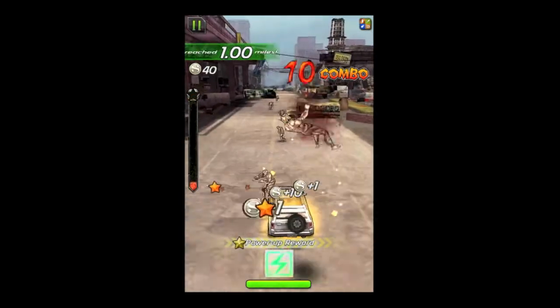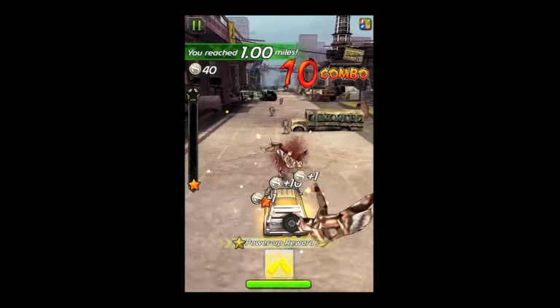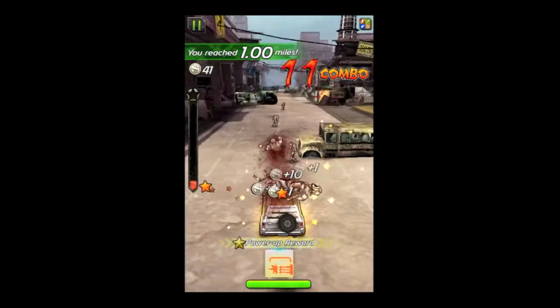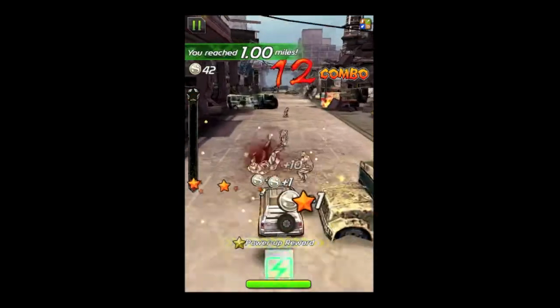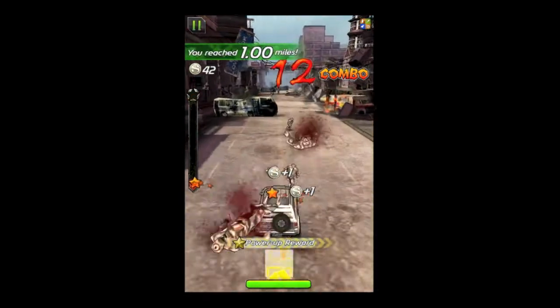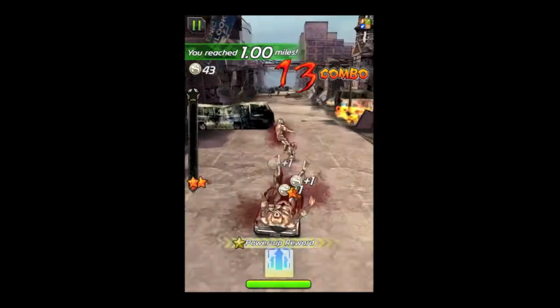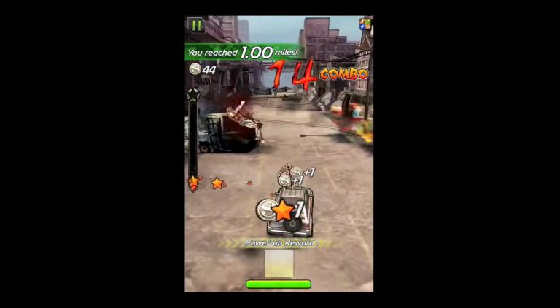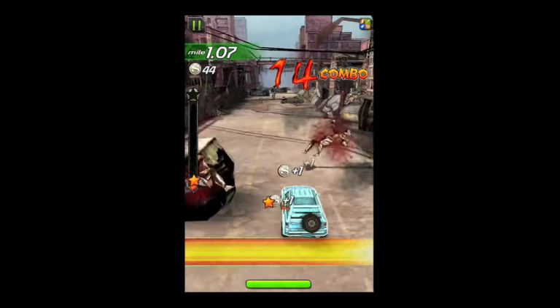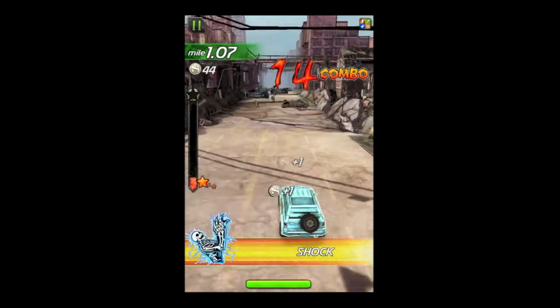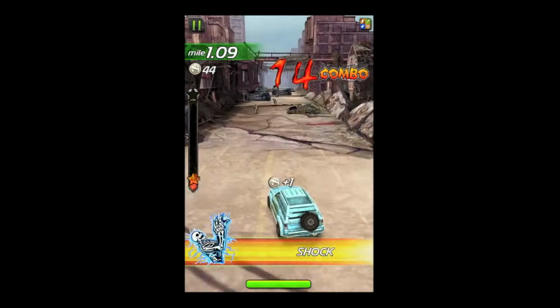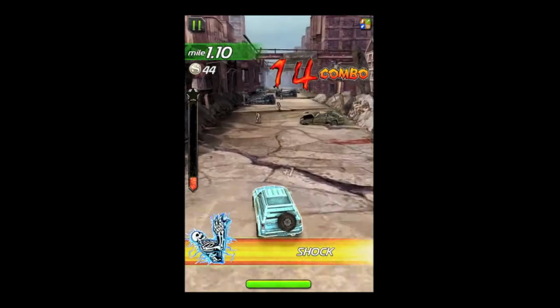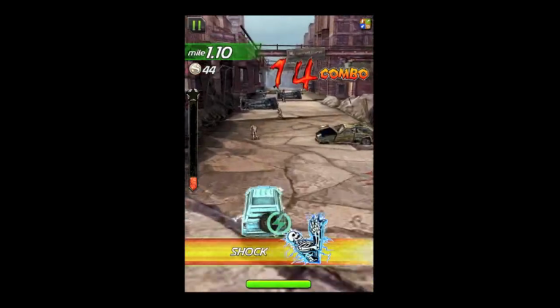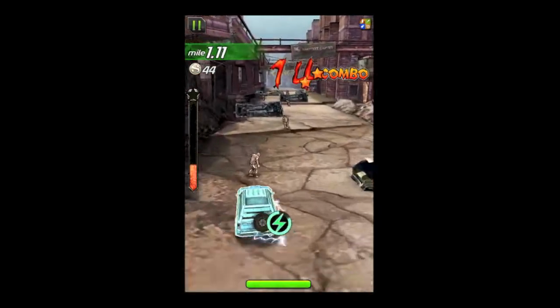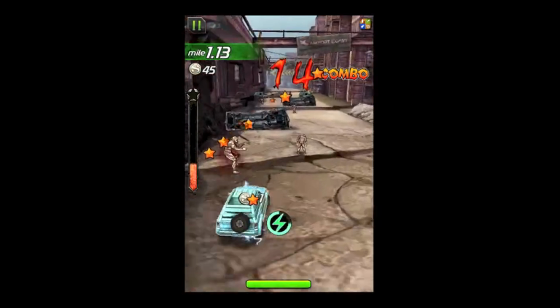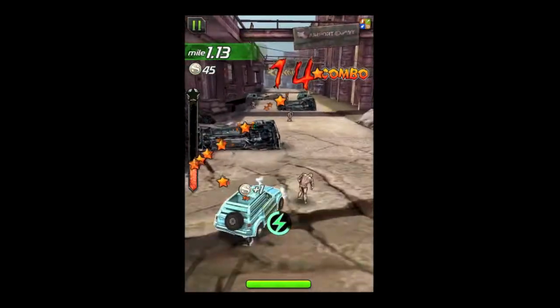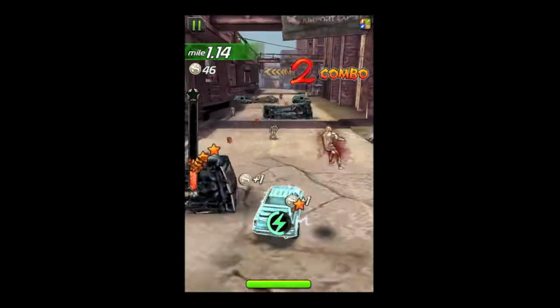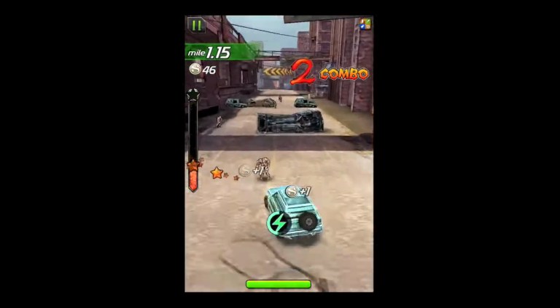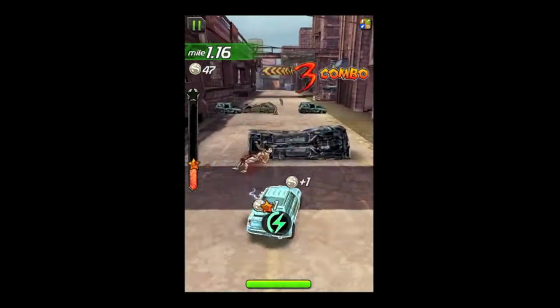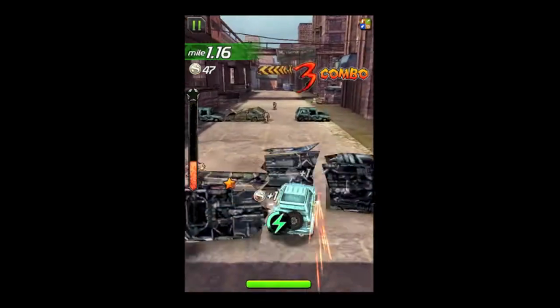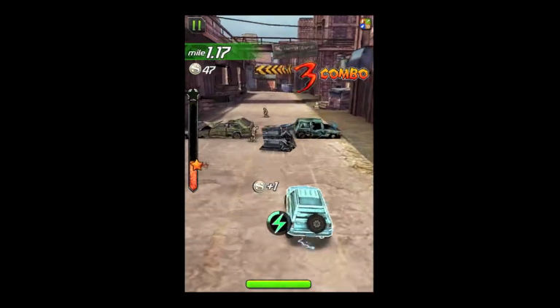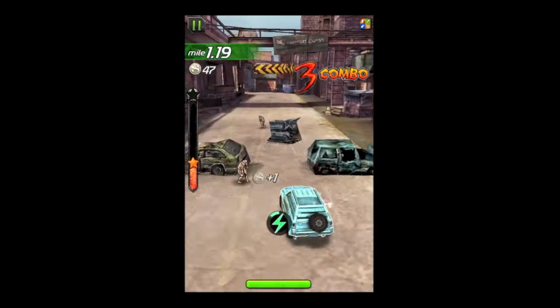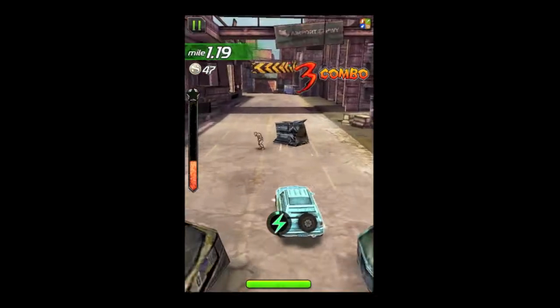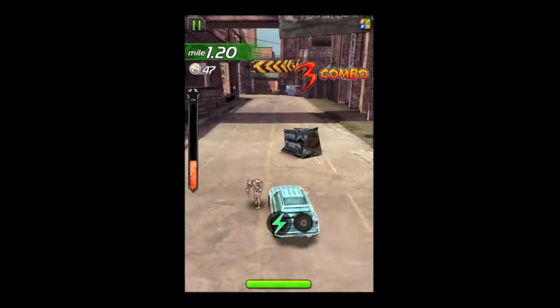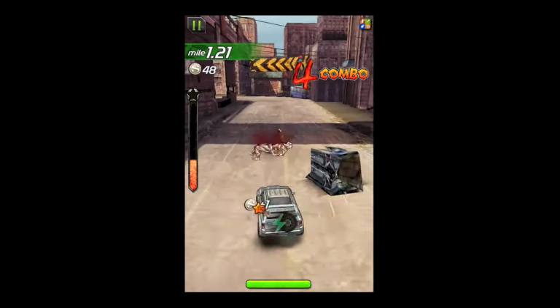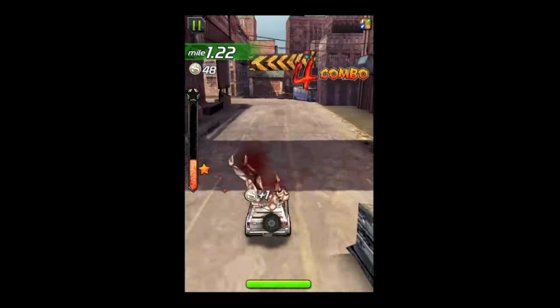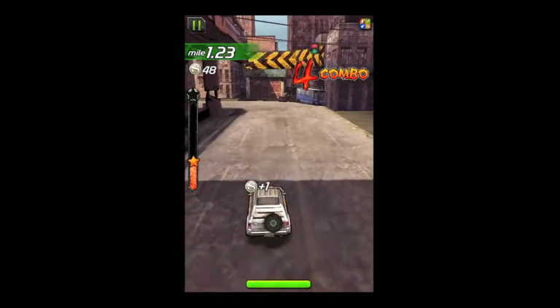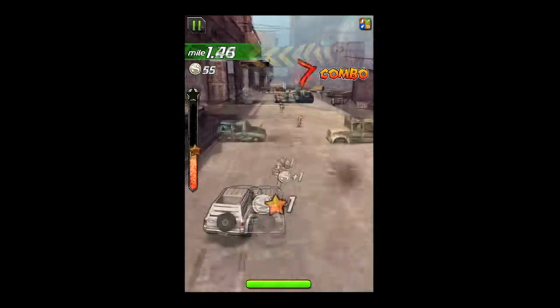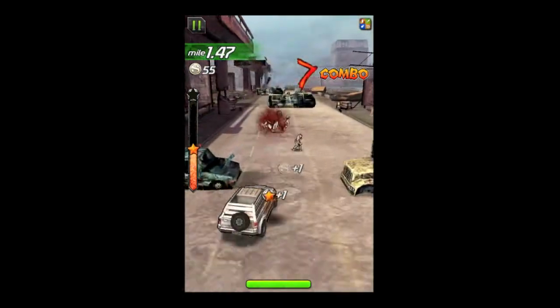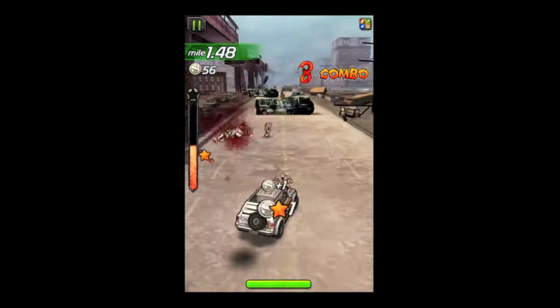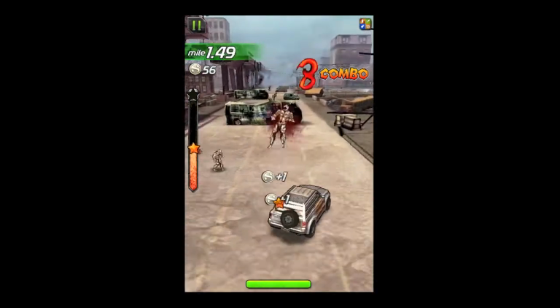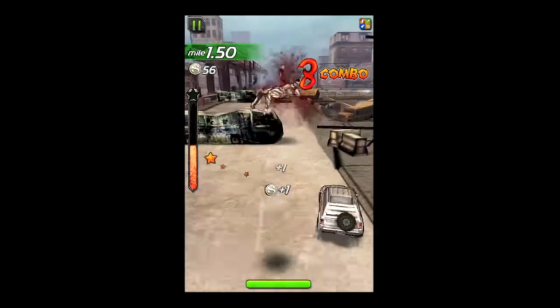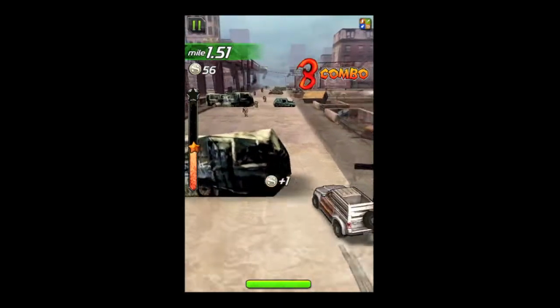After you fill up the meter you'll continuously get a random power-up. In this case it's a shock, so the zombies will zap off. You can also roll through stuff like that but it doesn't last too long.